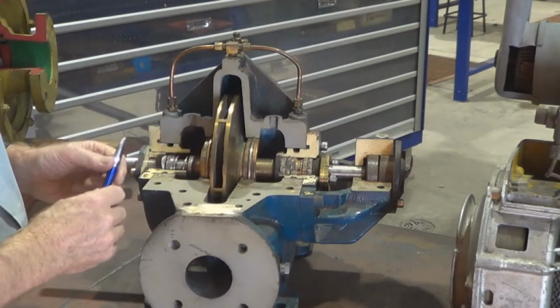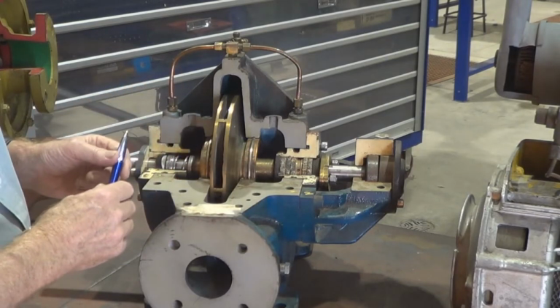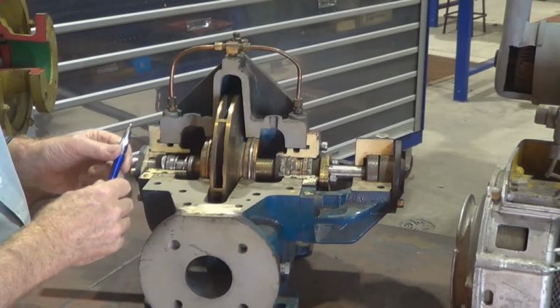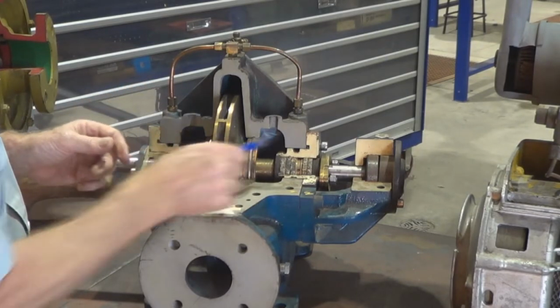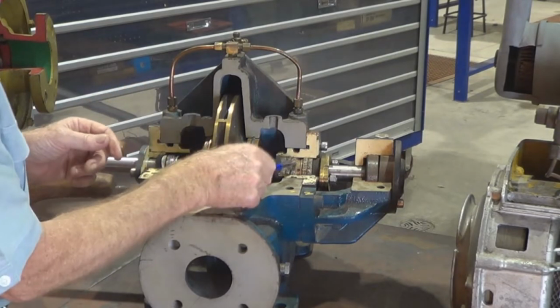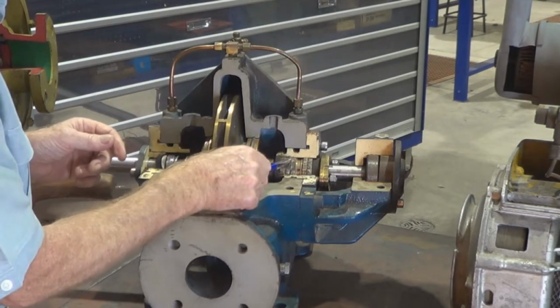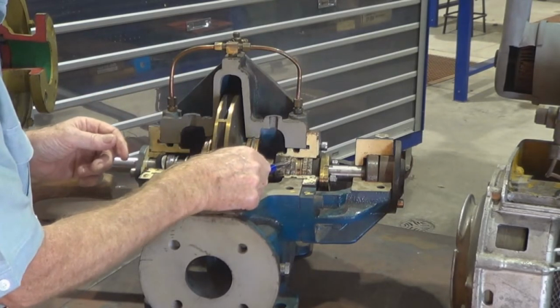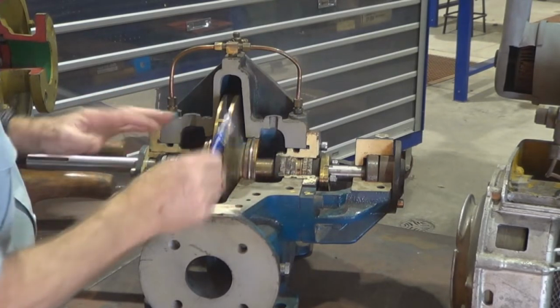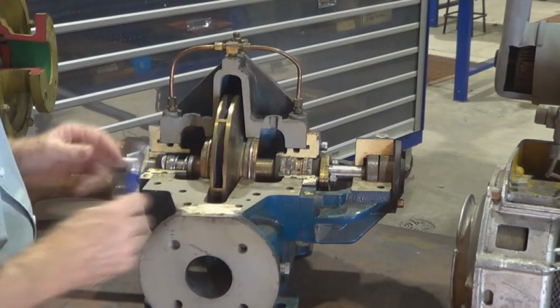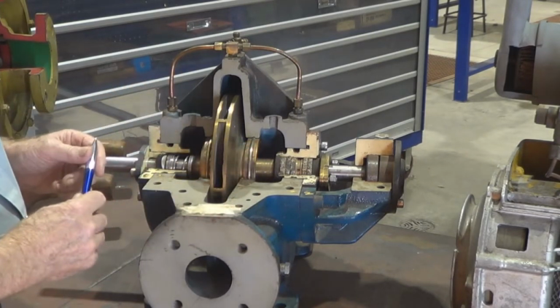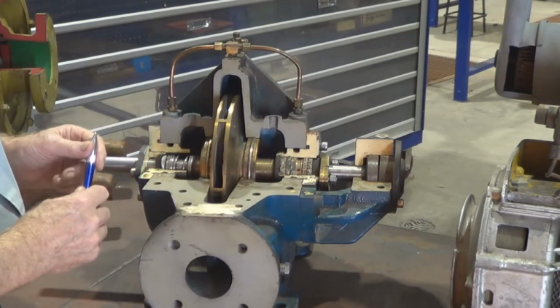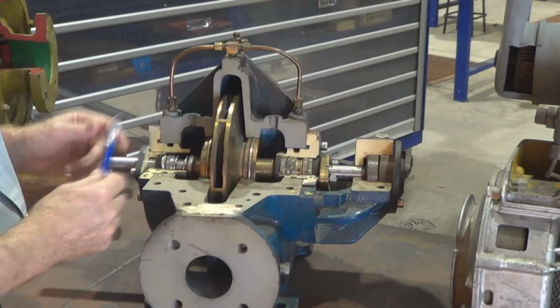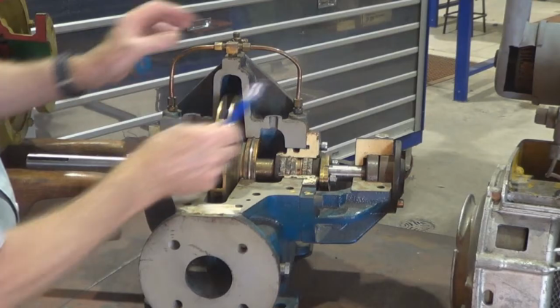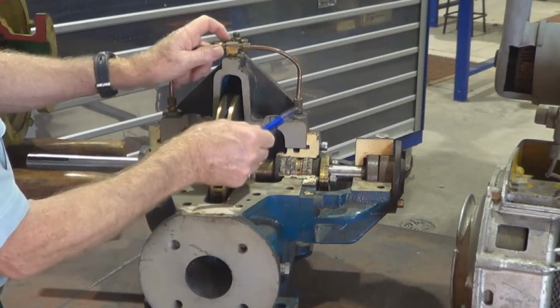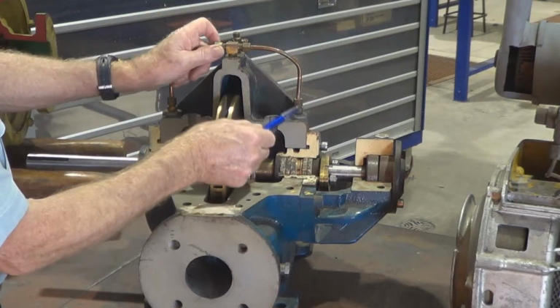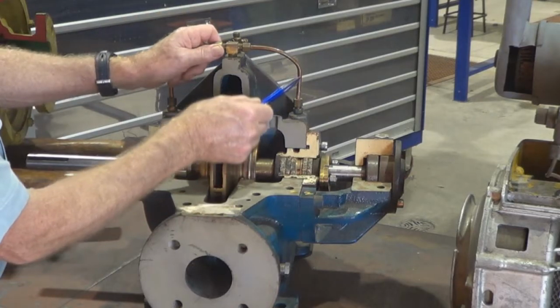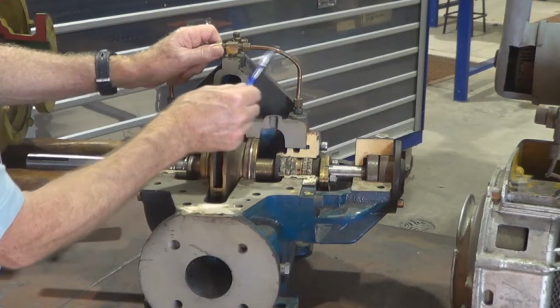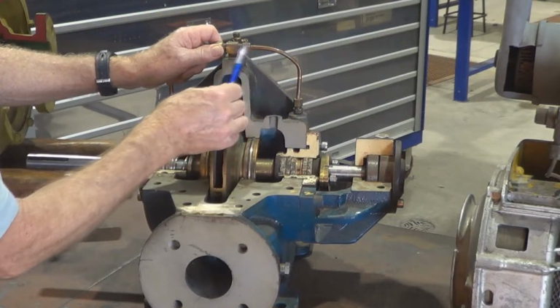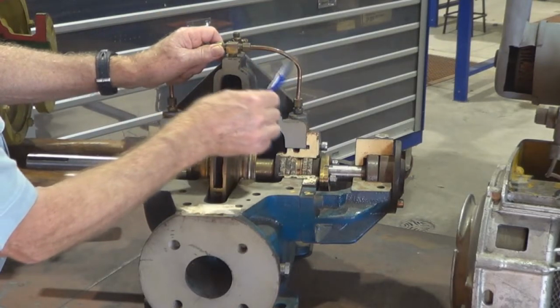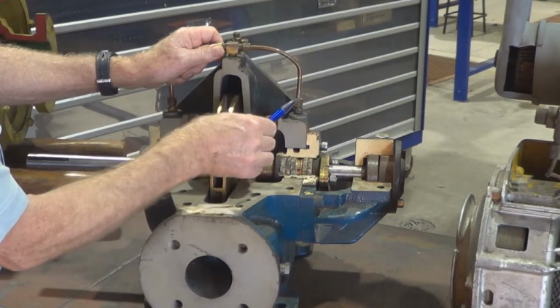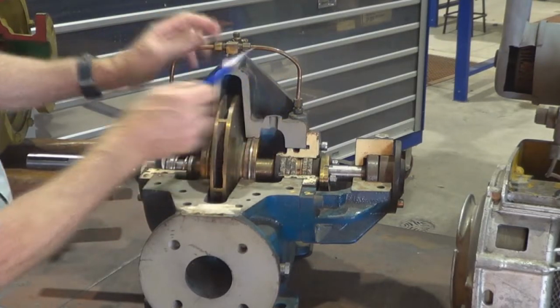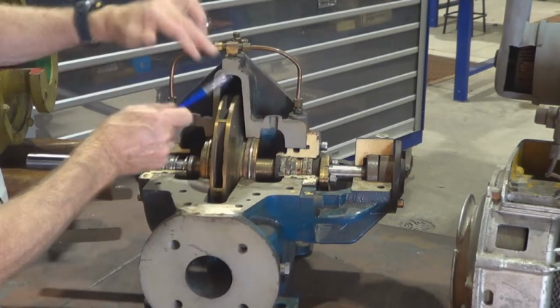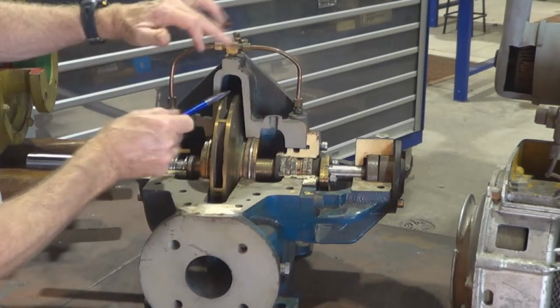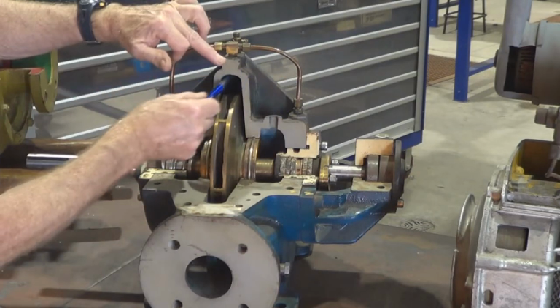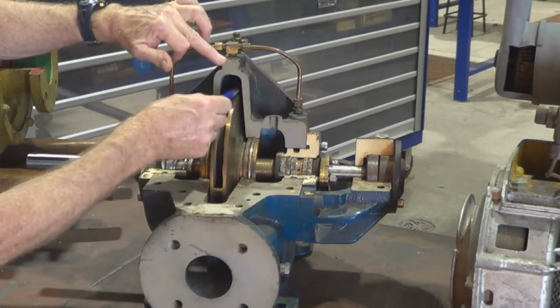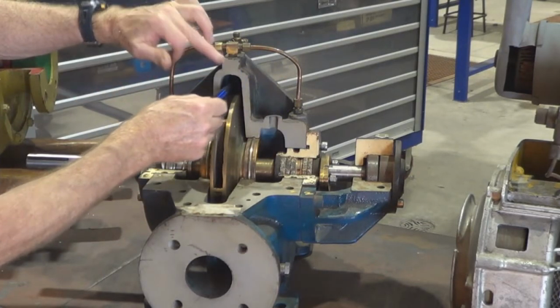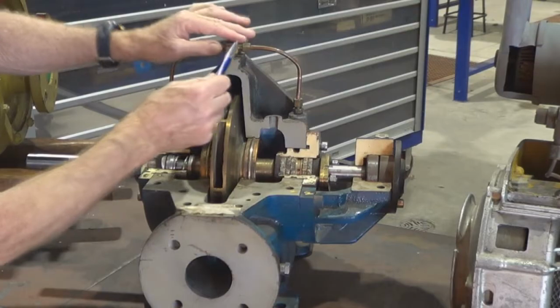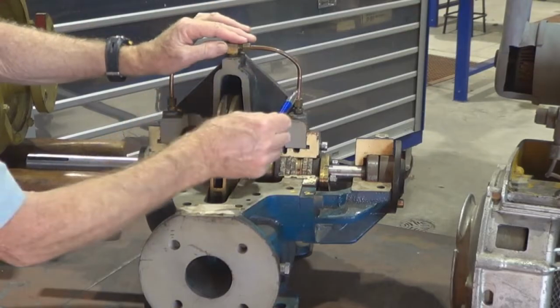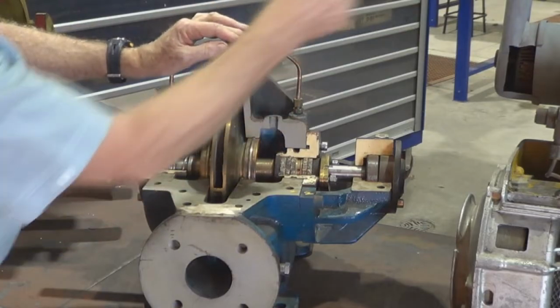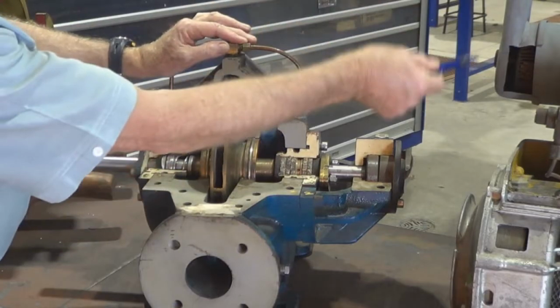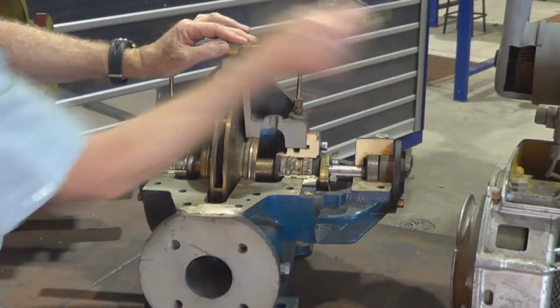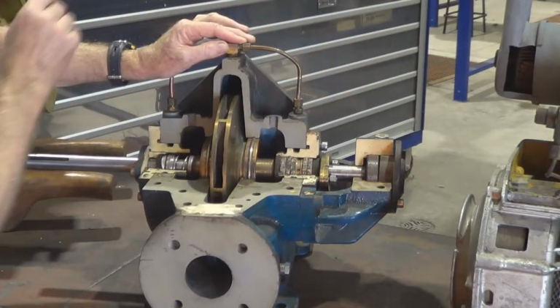So a lantern ring does three things: it helps to seal the stuffing box, it helps to cool down the gland and the shaft, and it helps to lubricate it as well.